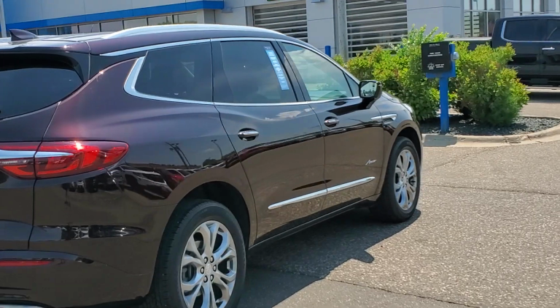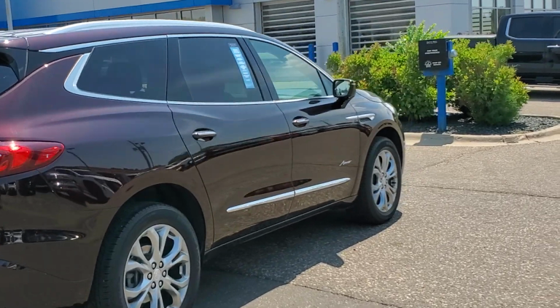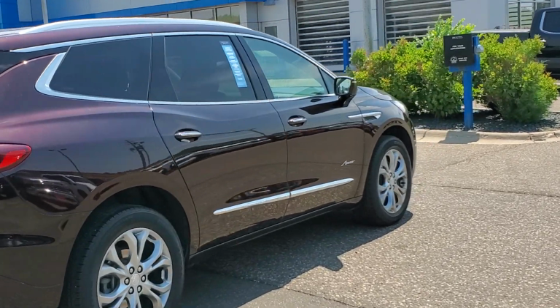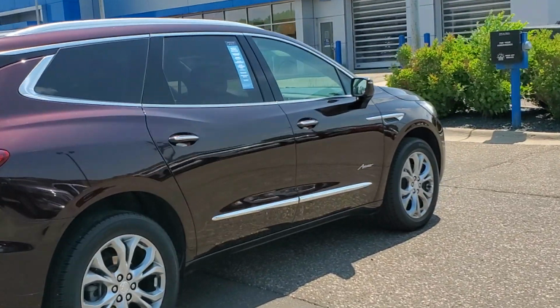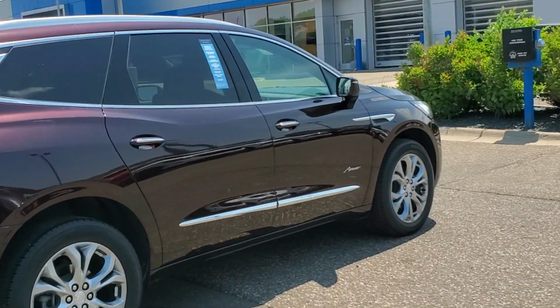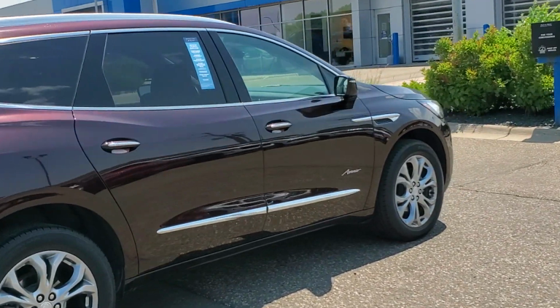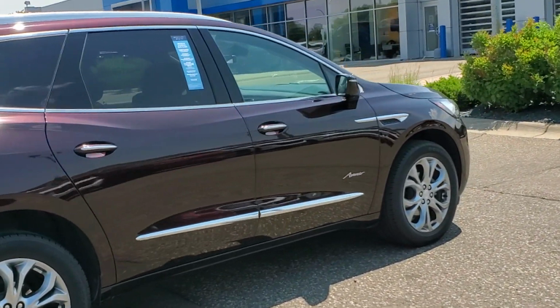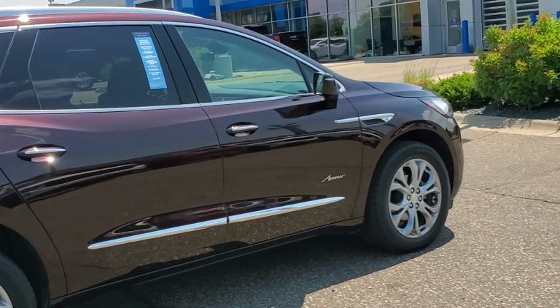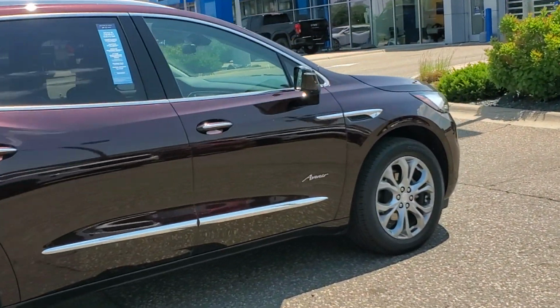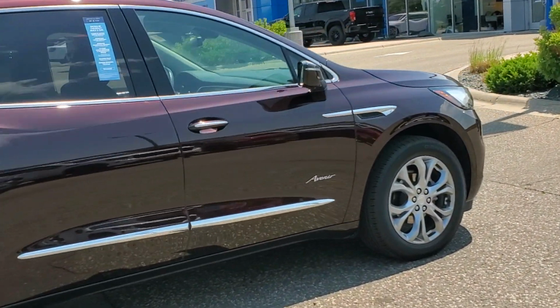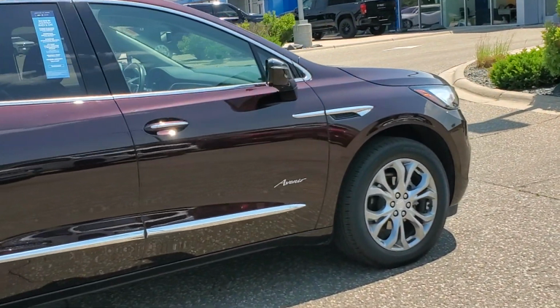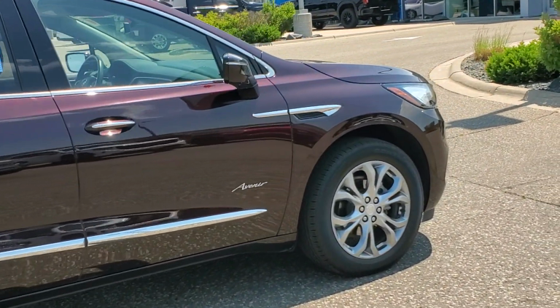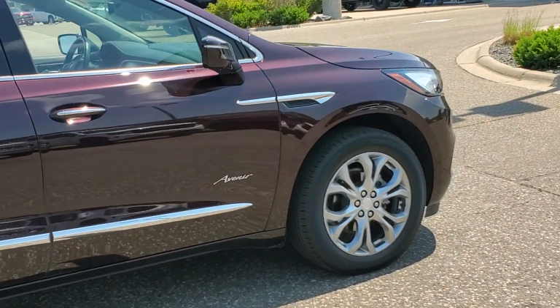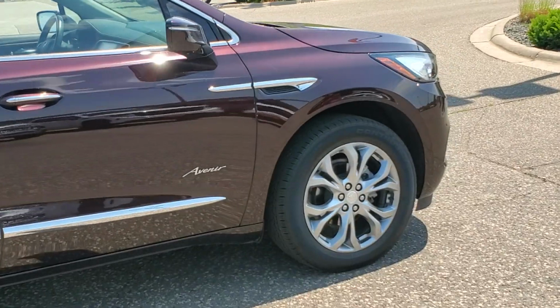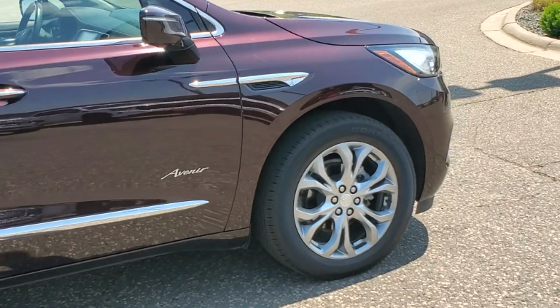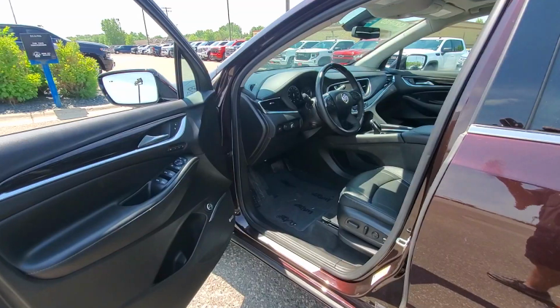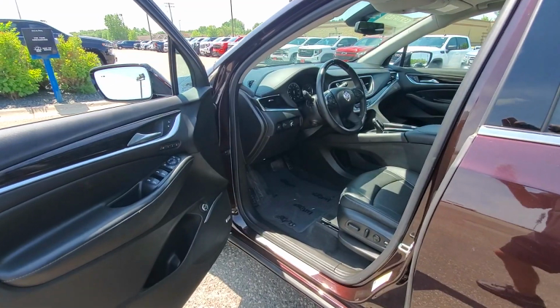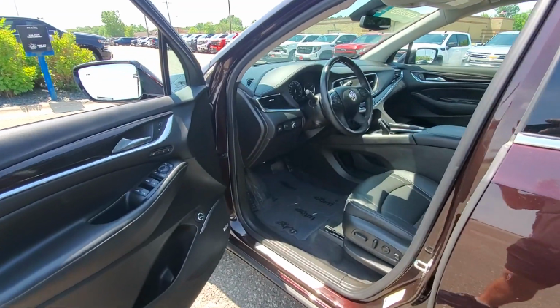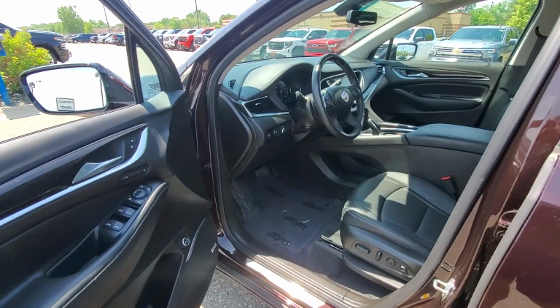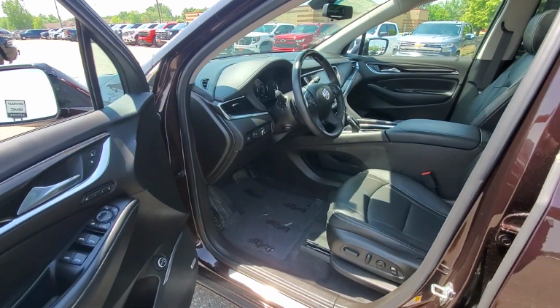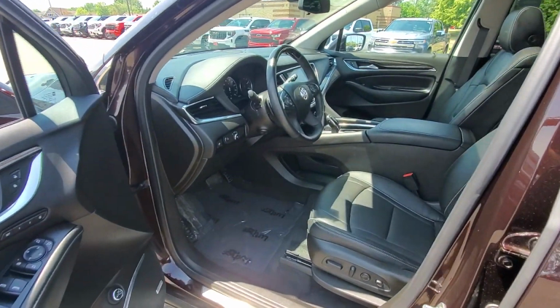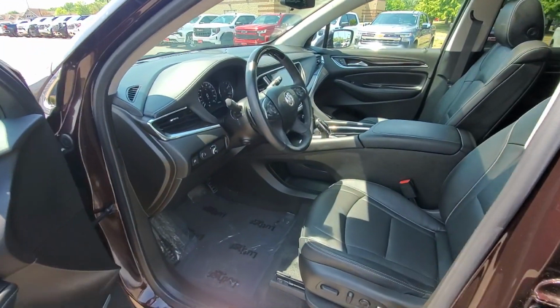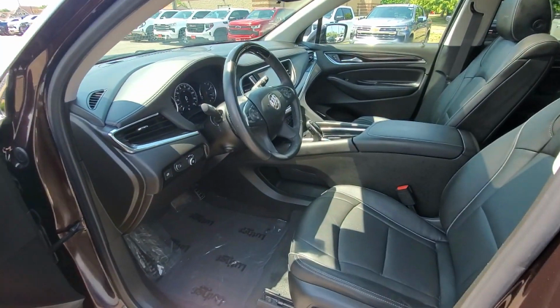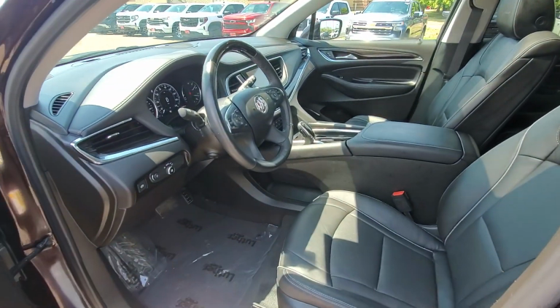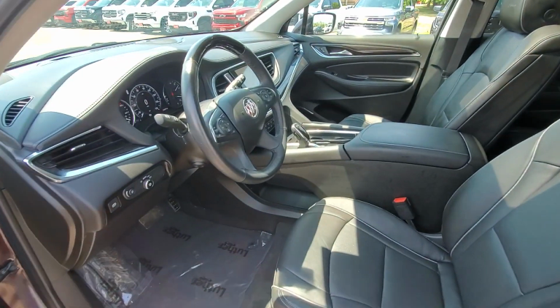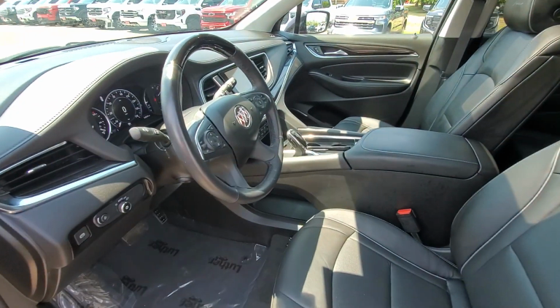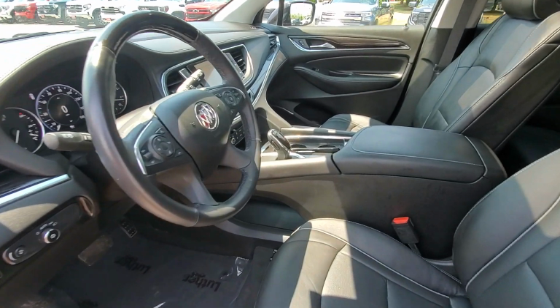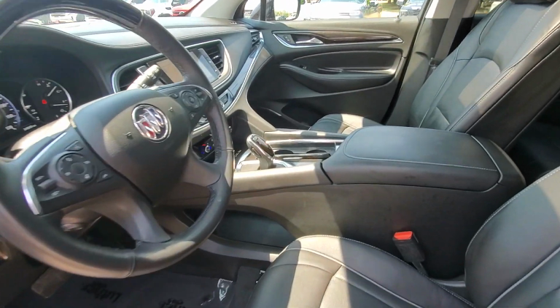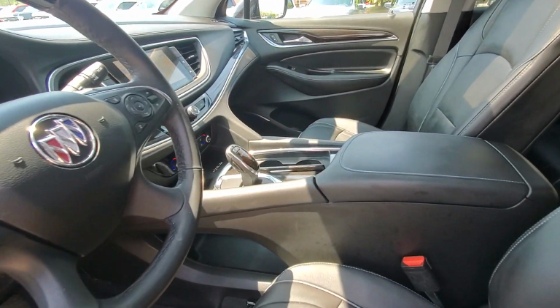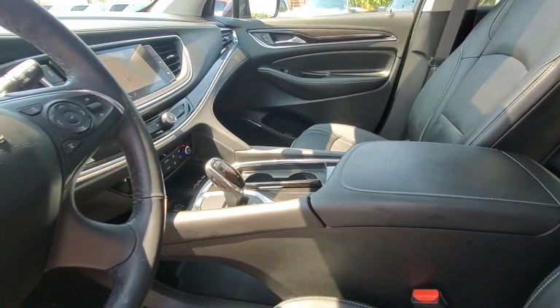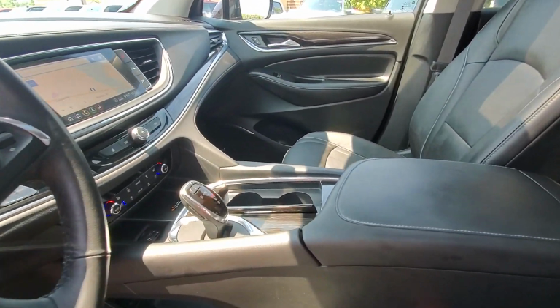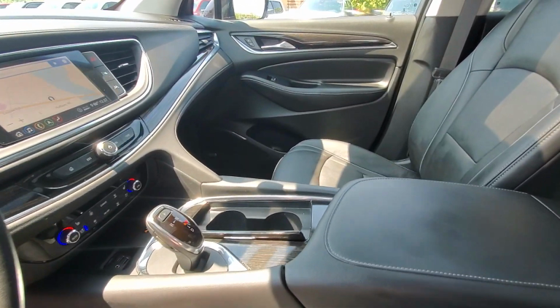Heated steering wheel, front massage seats, pre-collision system, lane departure warning, all-wheel drive, hands-free liftgate, keyless entry, sunroof, moonroof, navigation system, premium sound system.